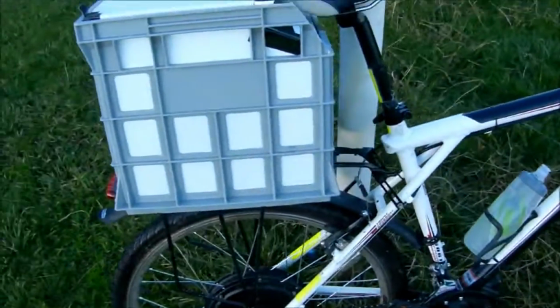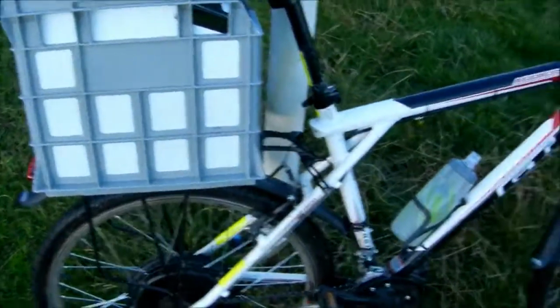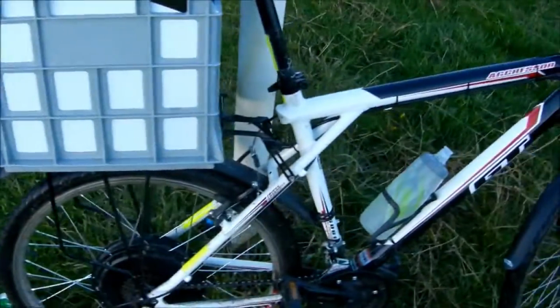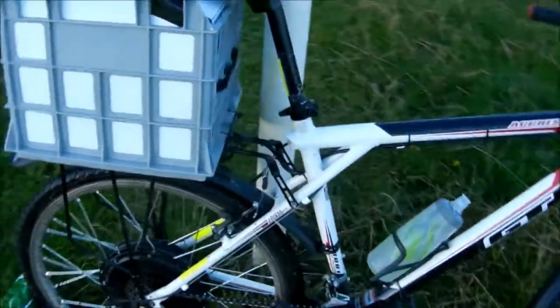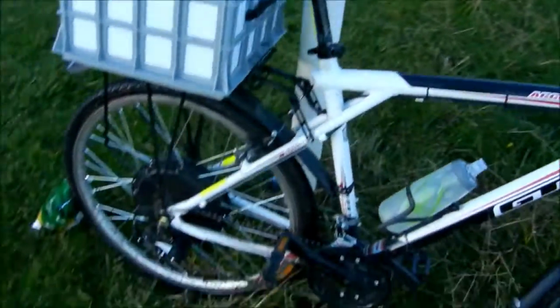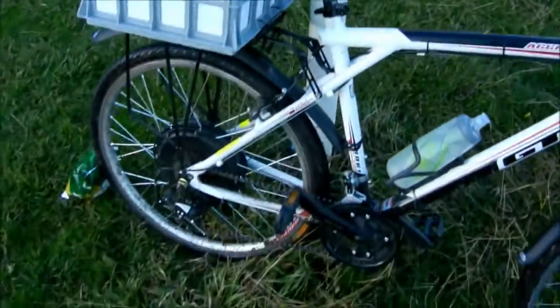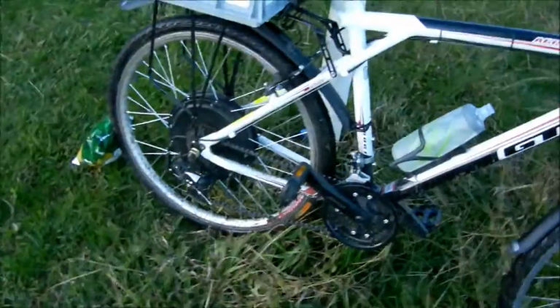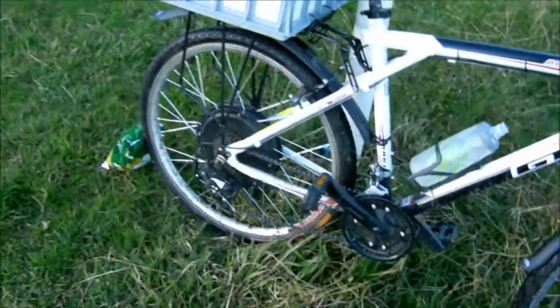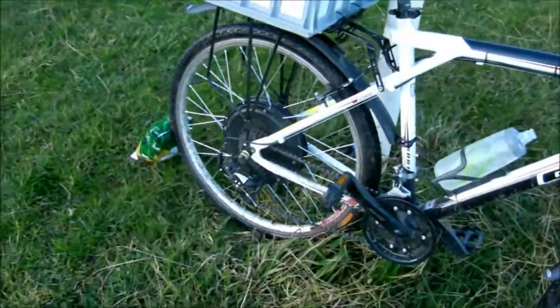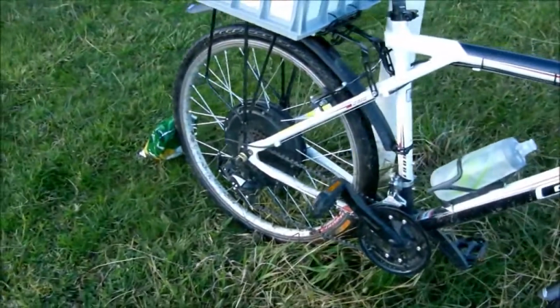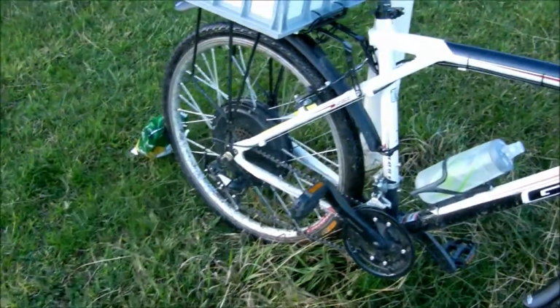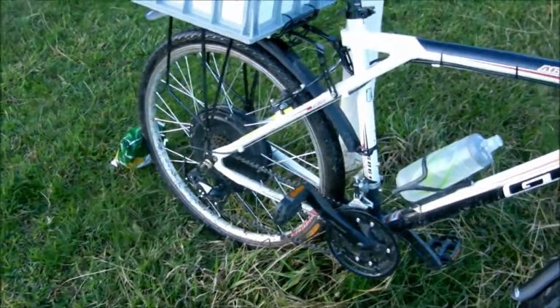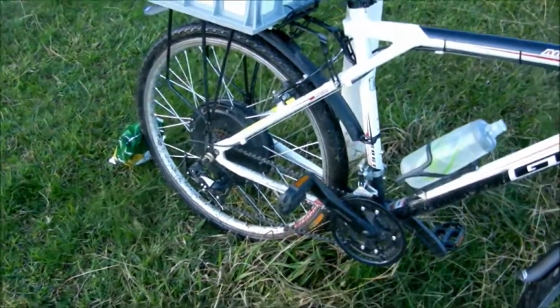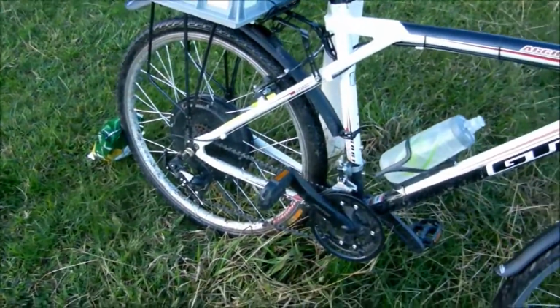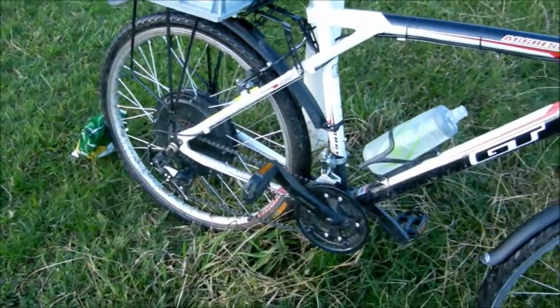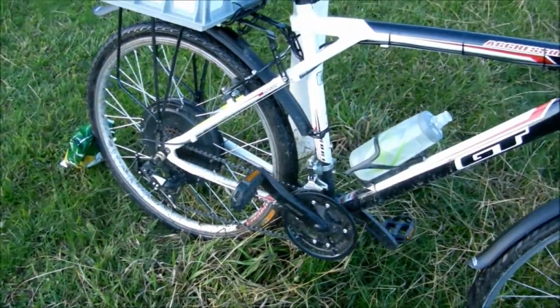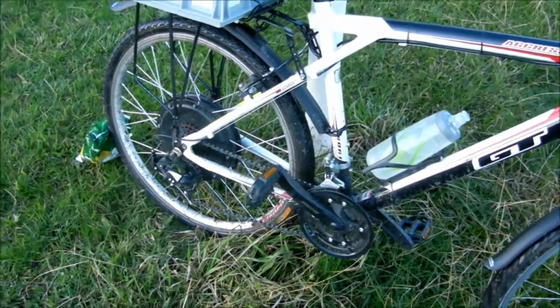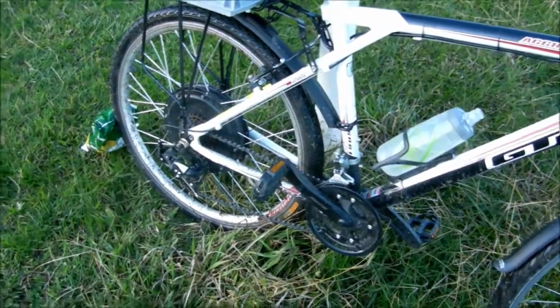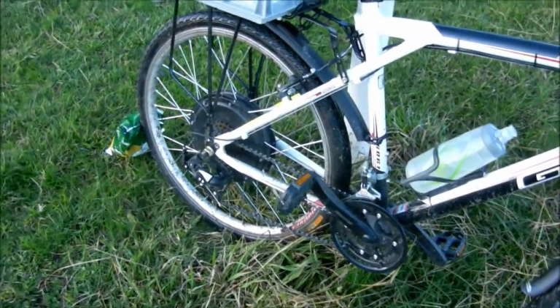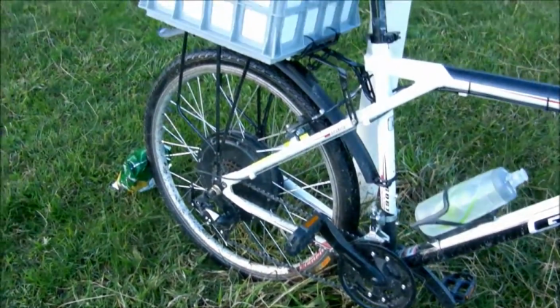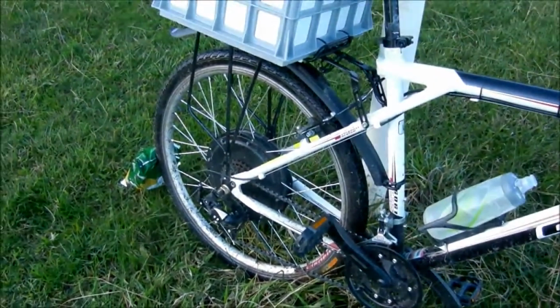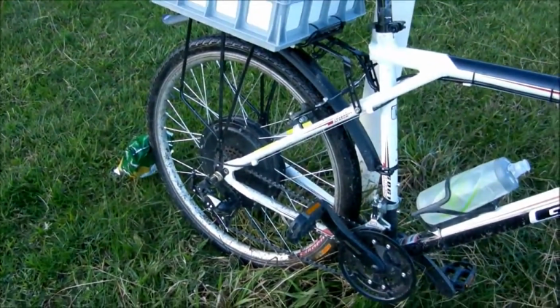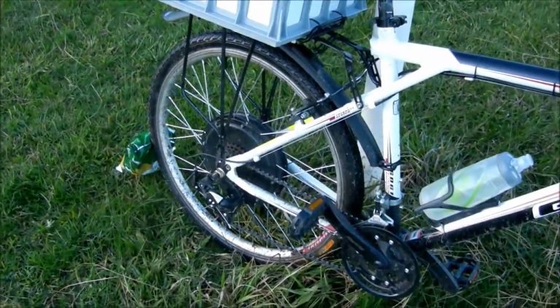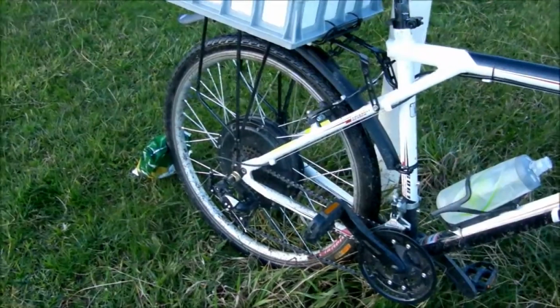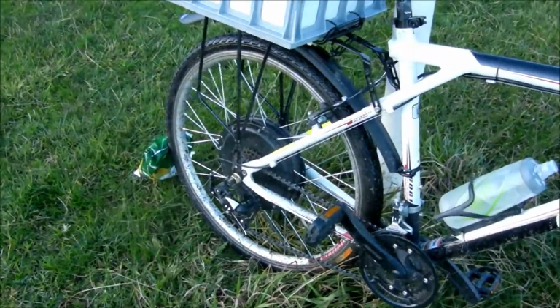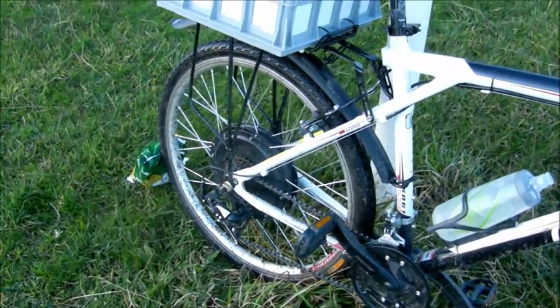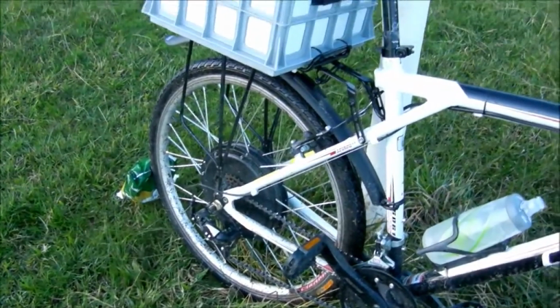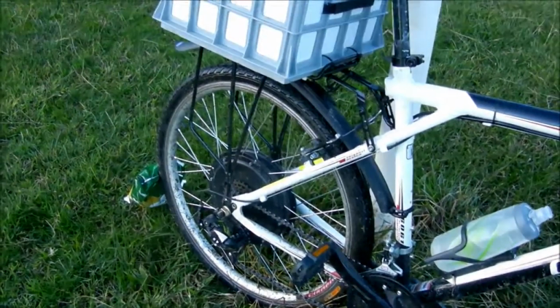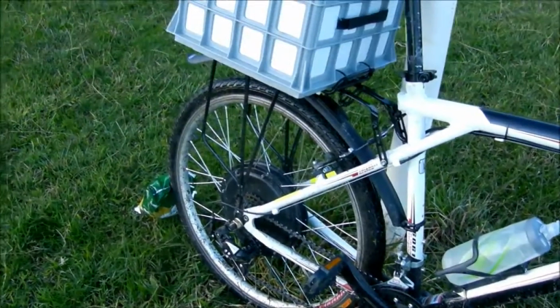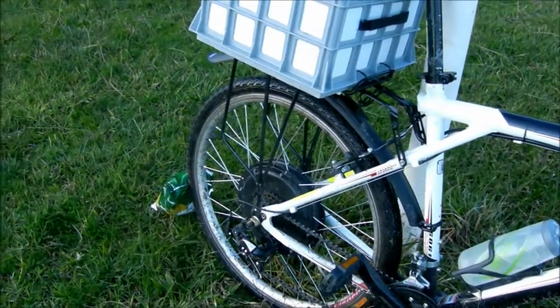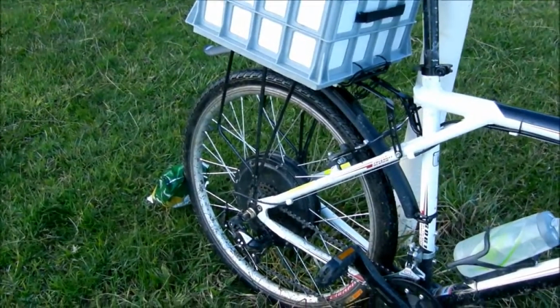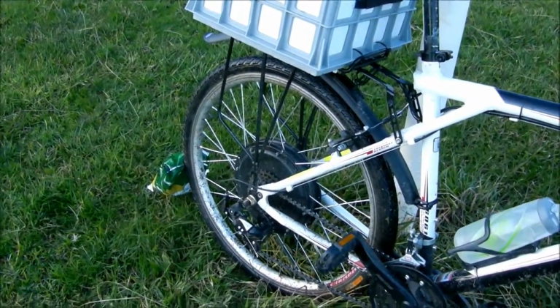You can store a fair bit of stuff in there. There's not really much to it — the wheel bolted straight on pretty much, just had to fiddle with the spacers that came with it.